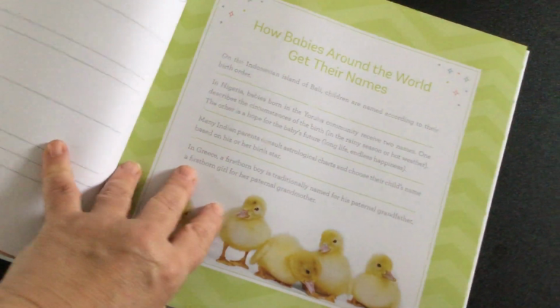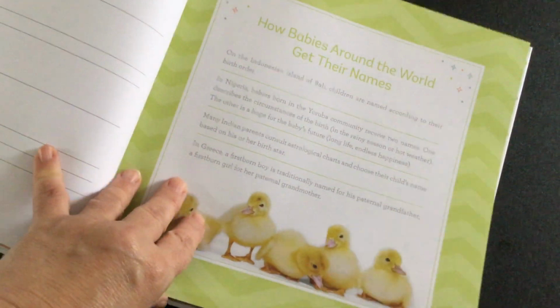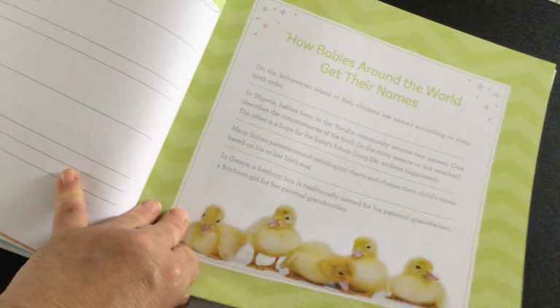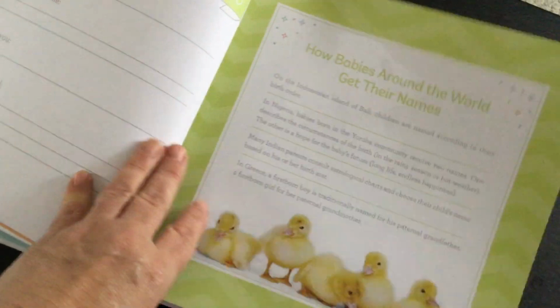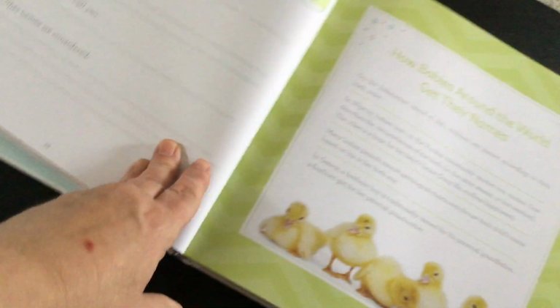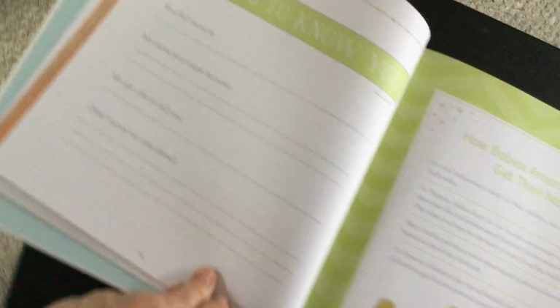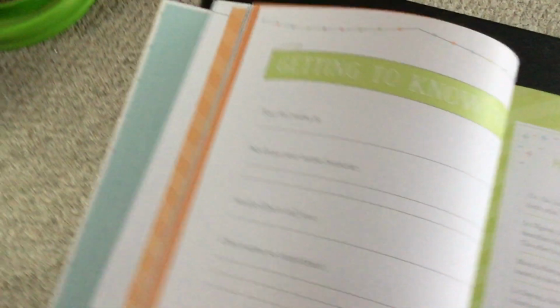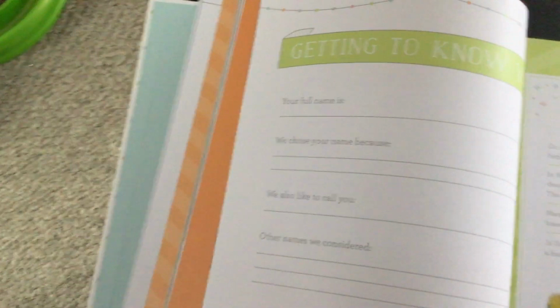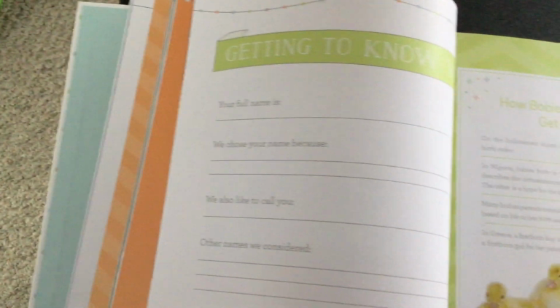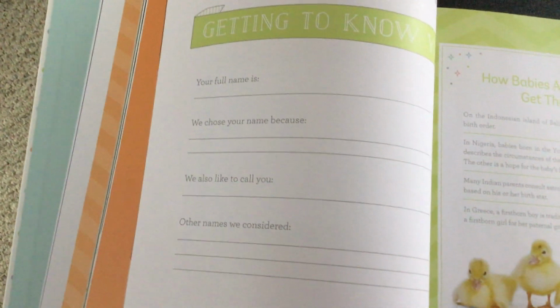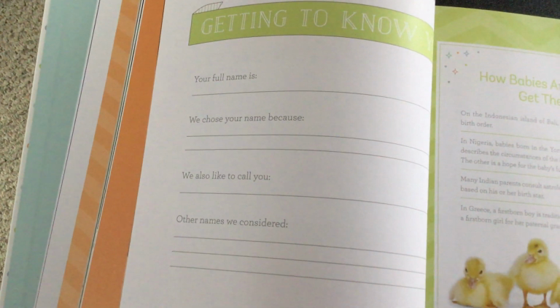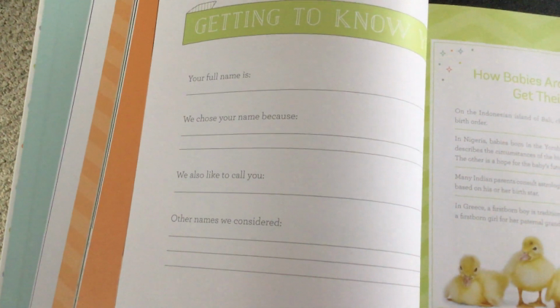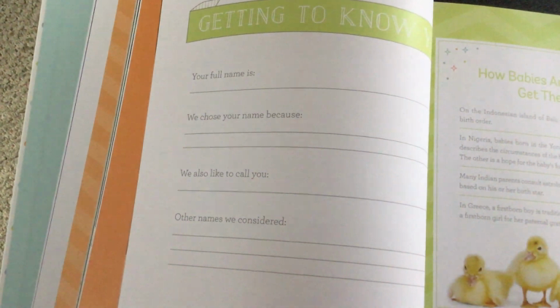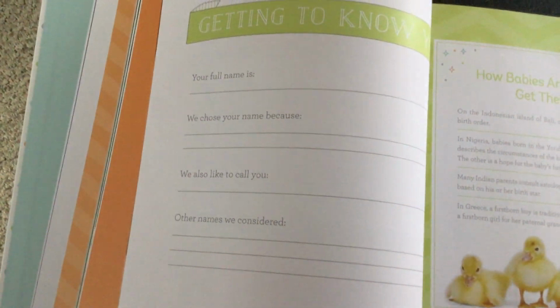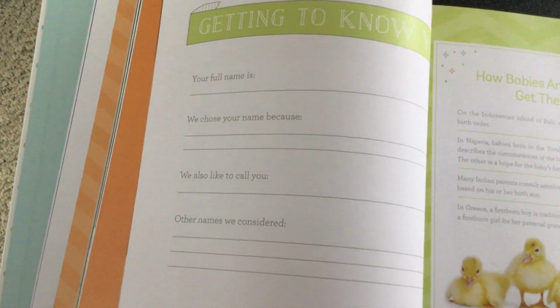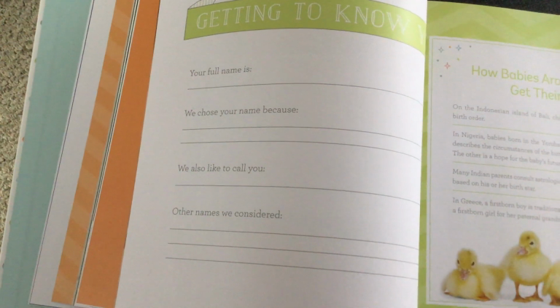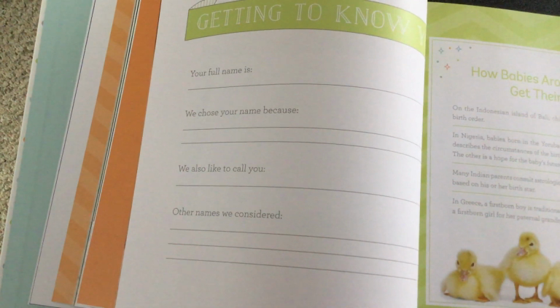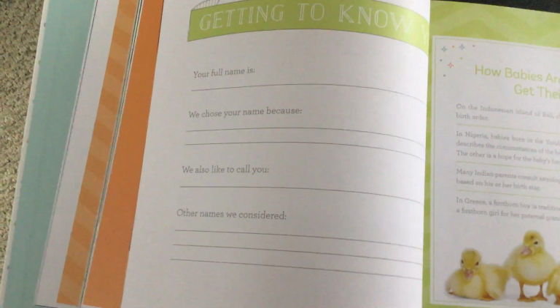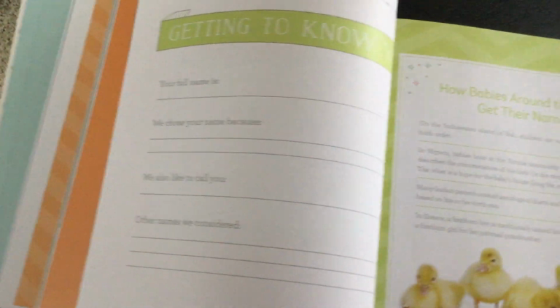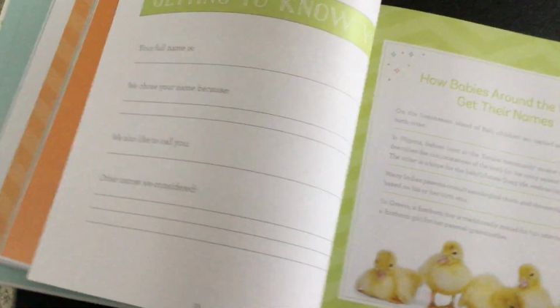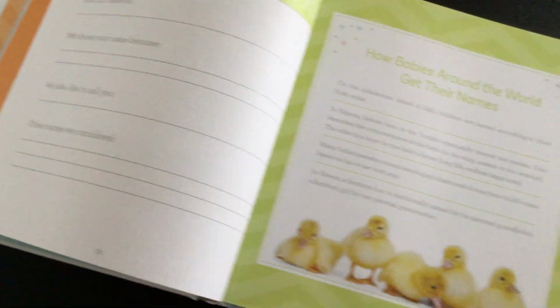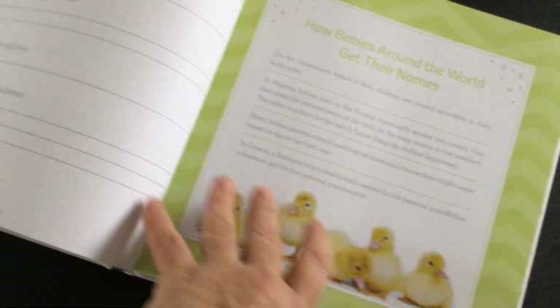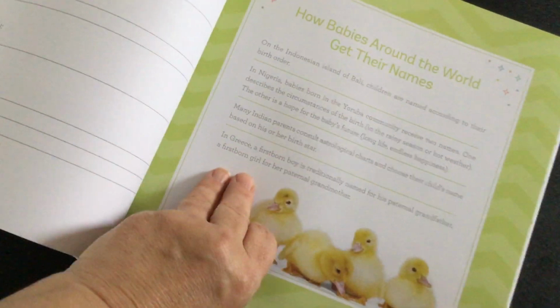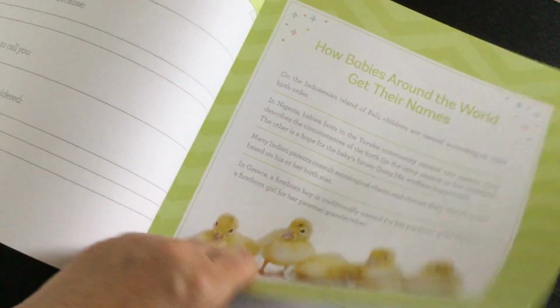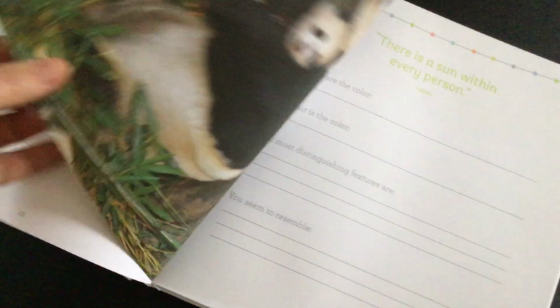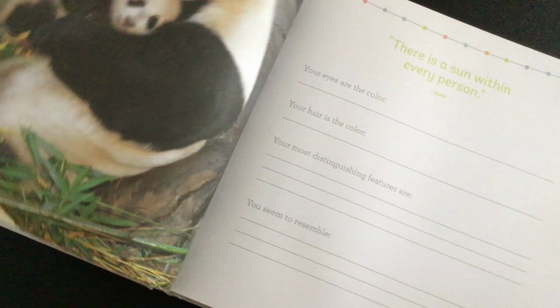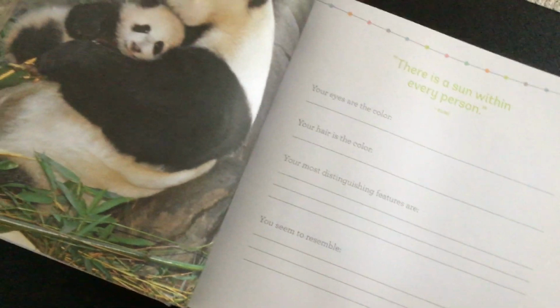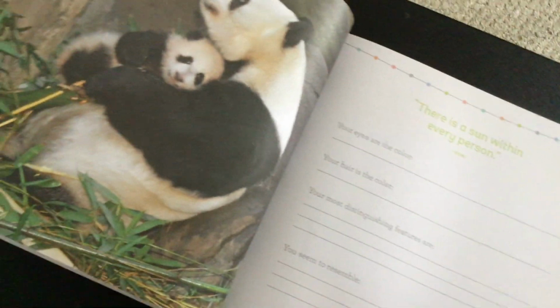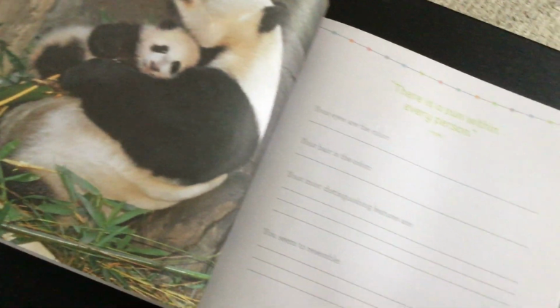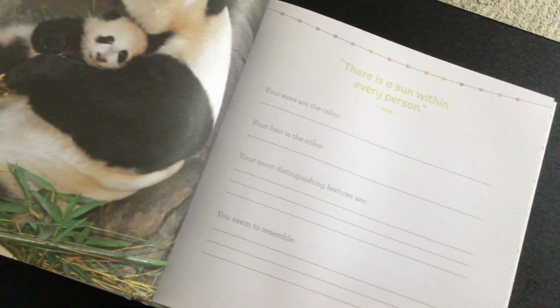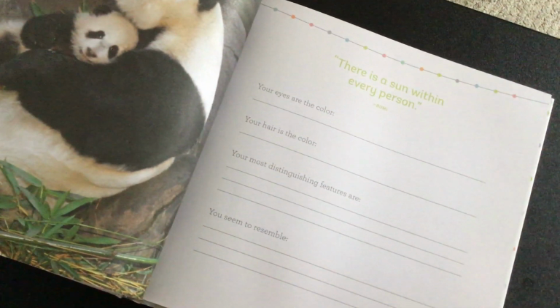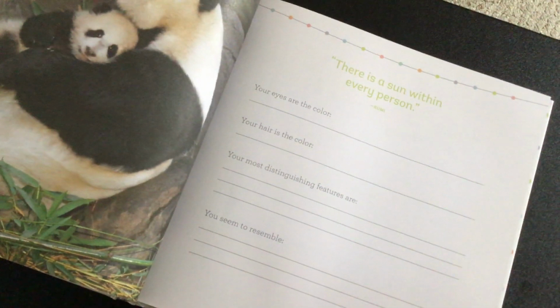How babies around the world get their names. Your full name. We chose your name because — we also like to call you — other names we considered. That's so cute. I wish I had that for my little ones; my books did not have that.